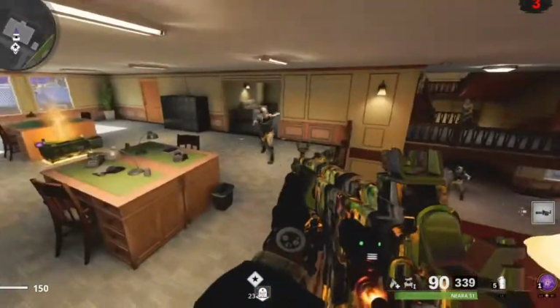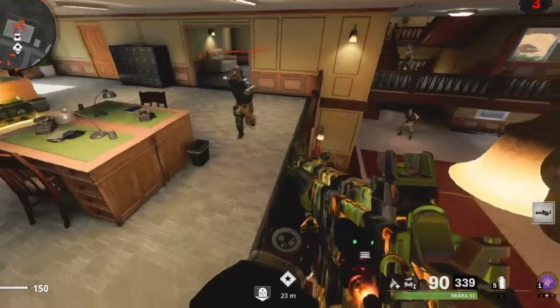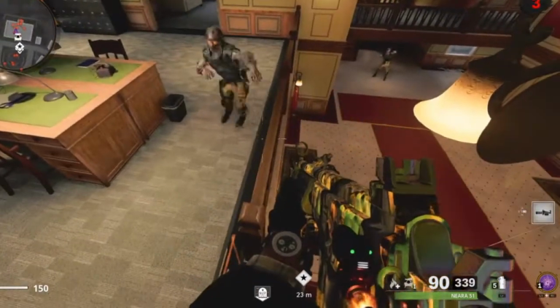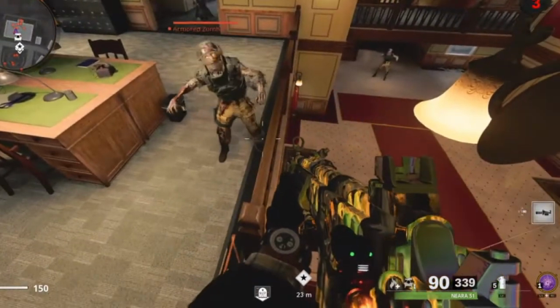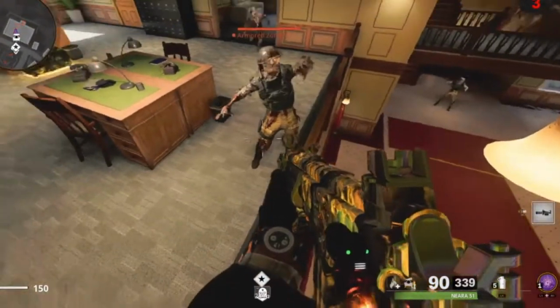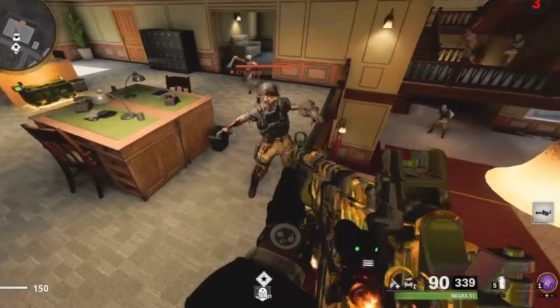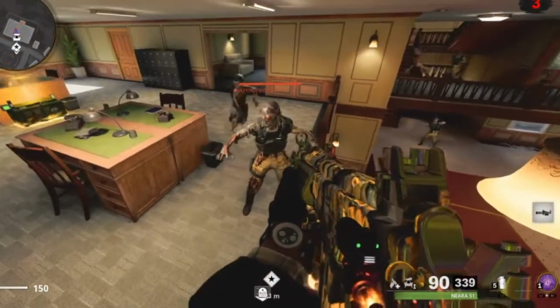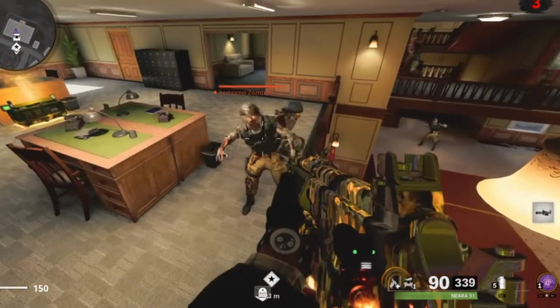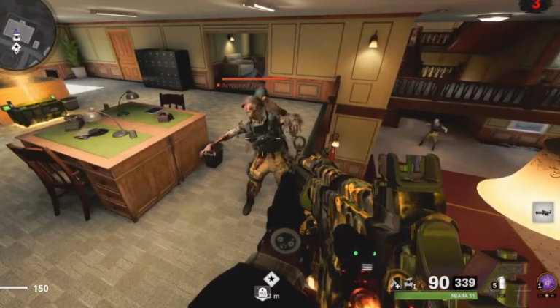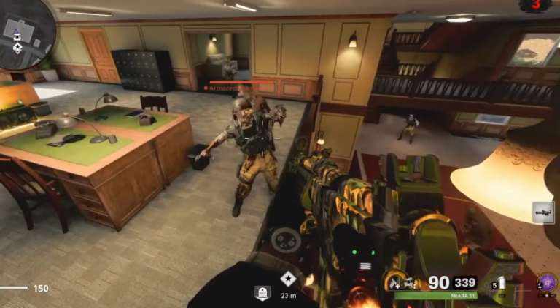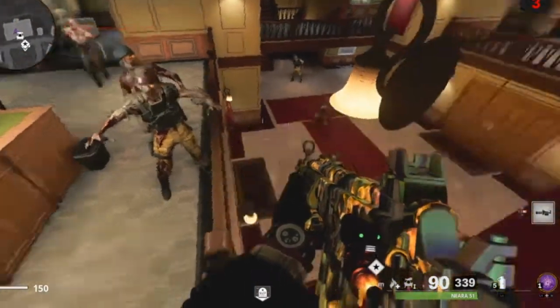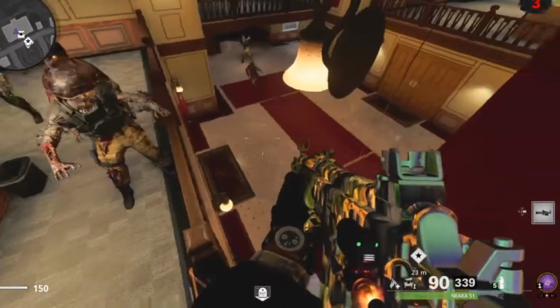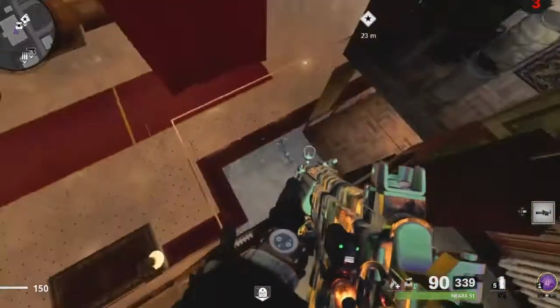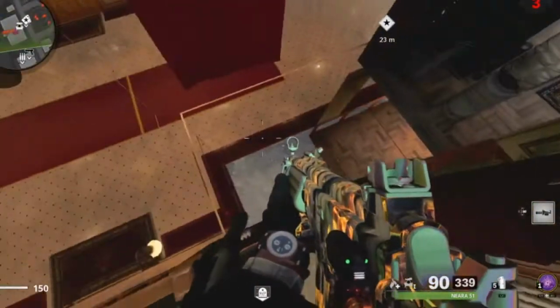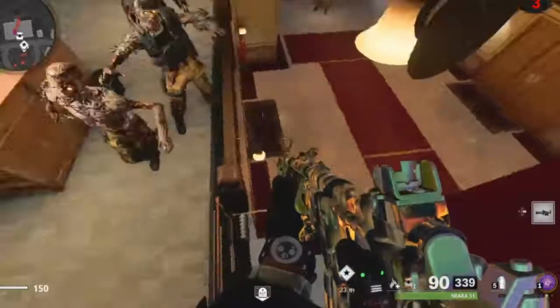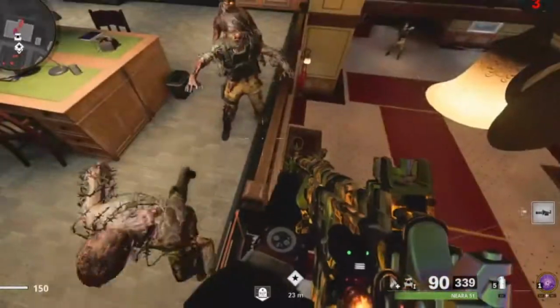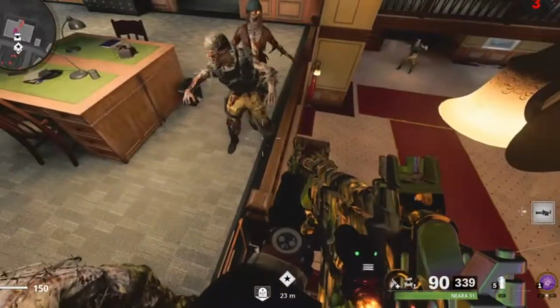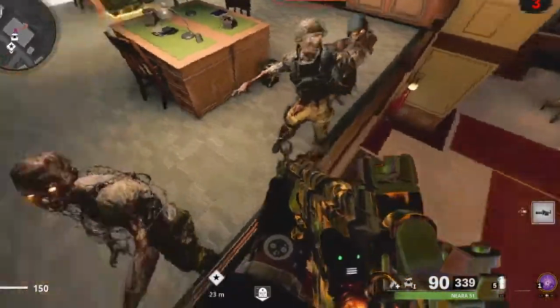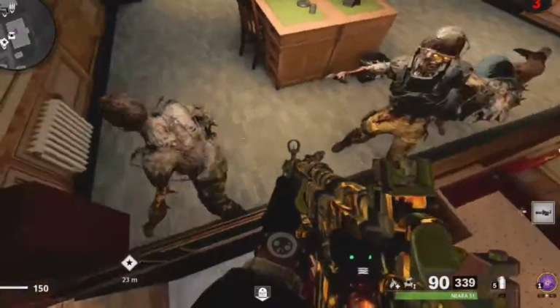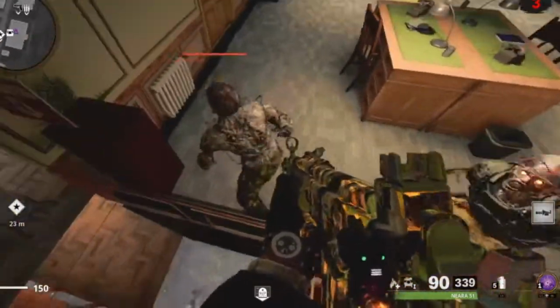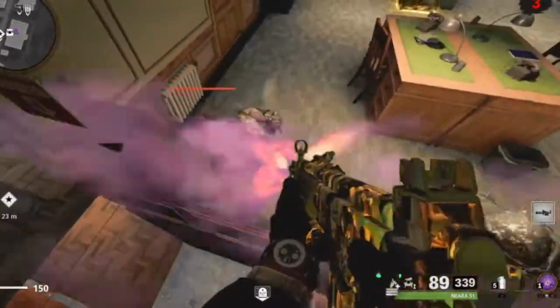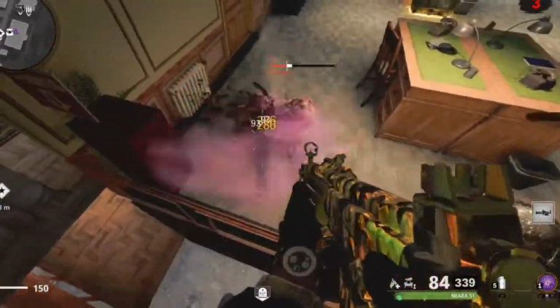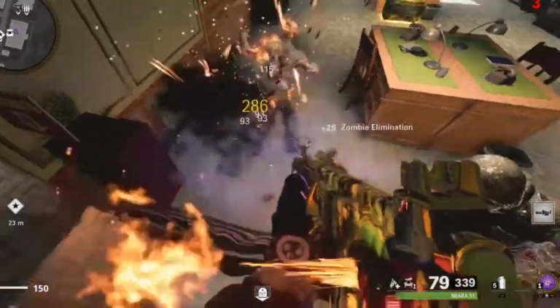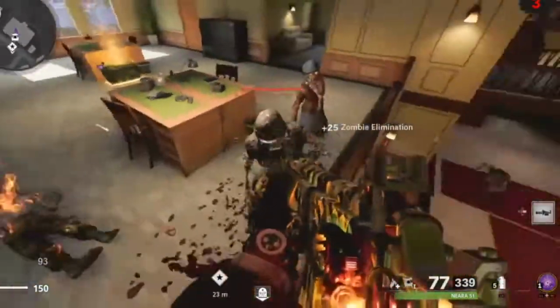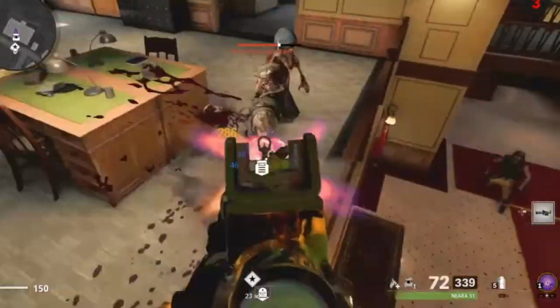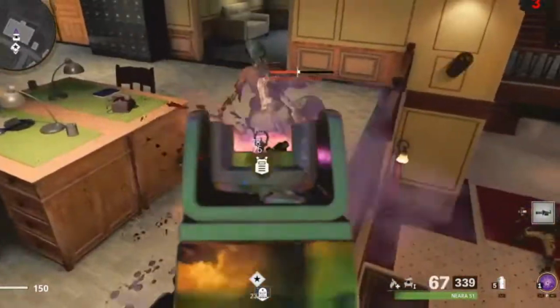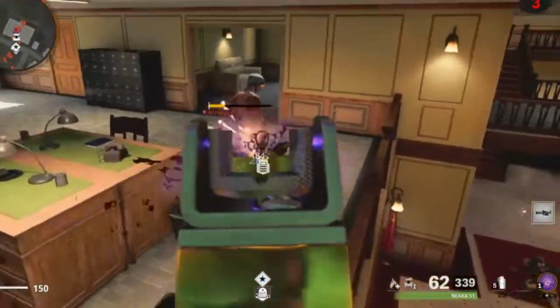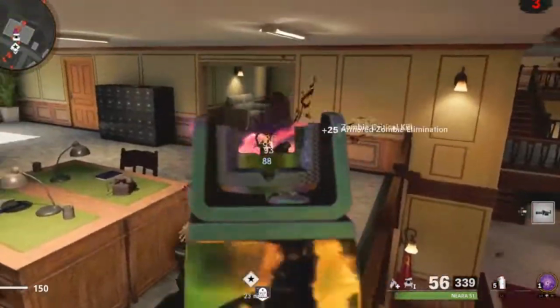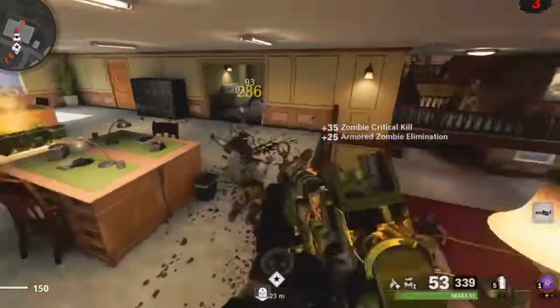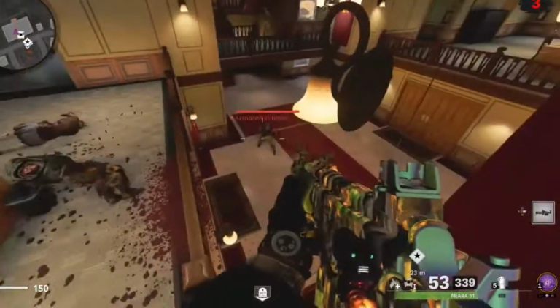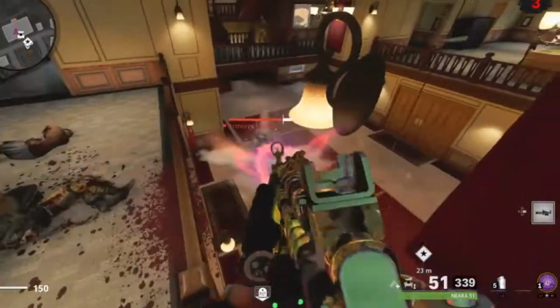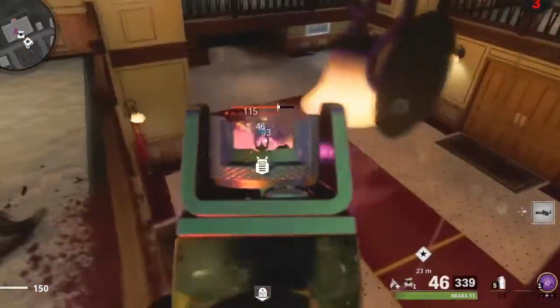They will pile up next to you and can't touch you. They will stop and AFK in certain places, and some of them will run. If more zombies do run into the building, just run outside, let them pile up, and then quickly run back in. It's so easy to get into, and you can level up your guns and XP — it's so cool to do.